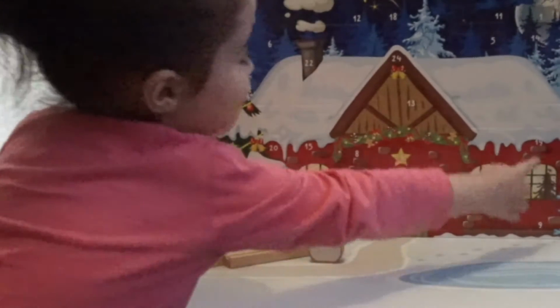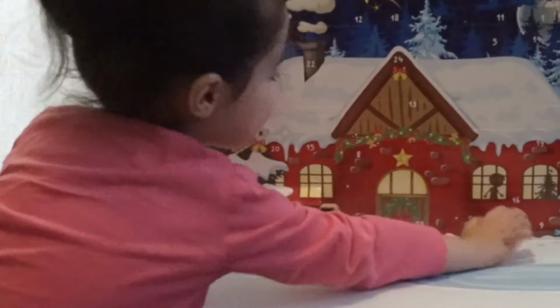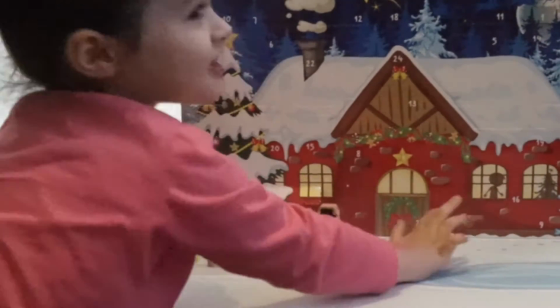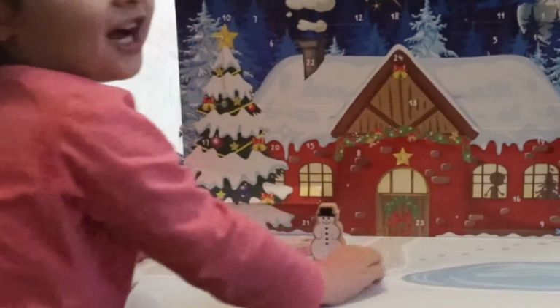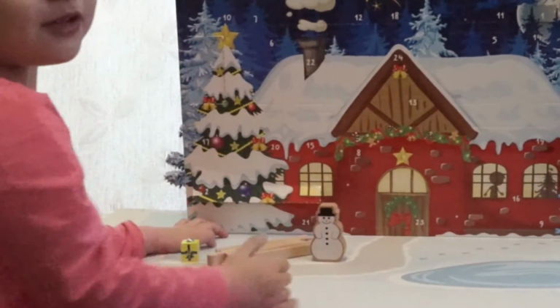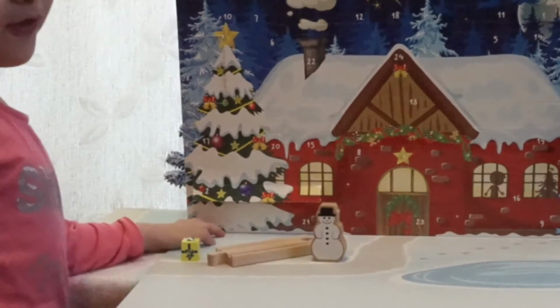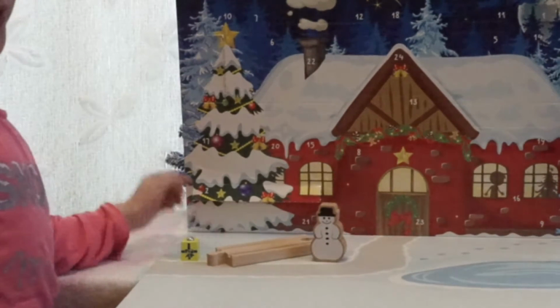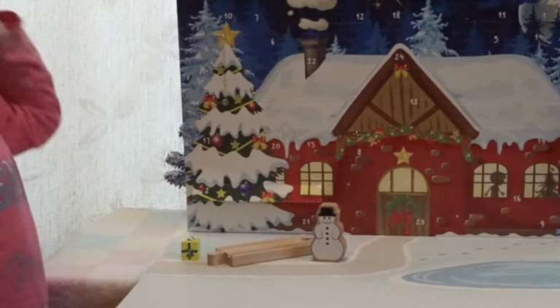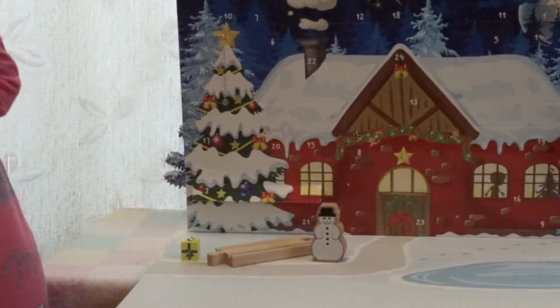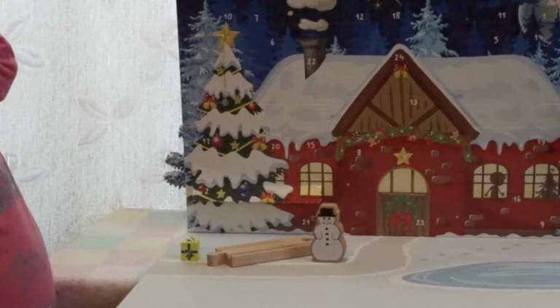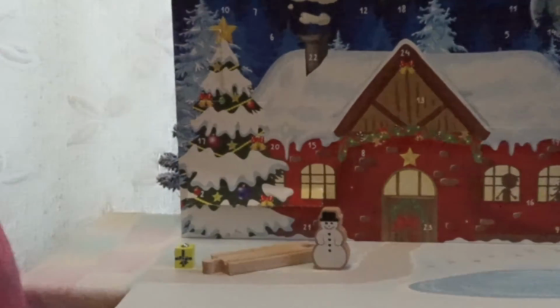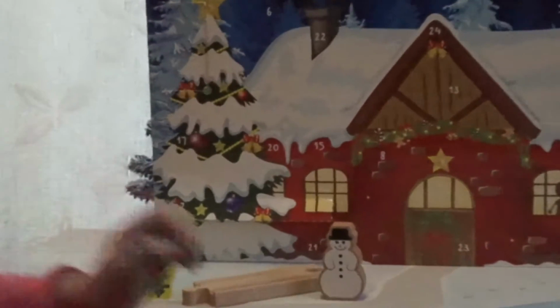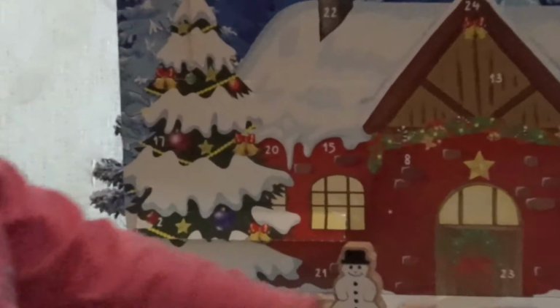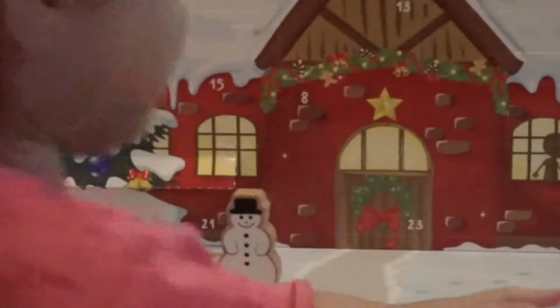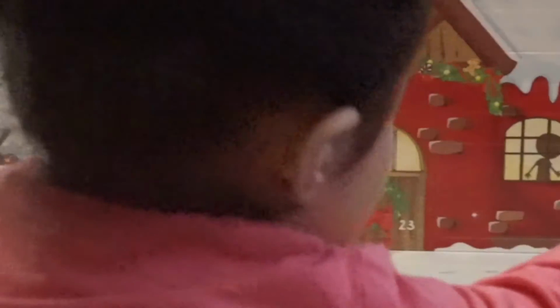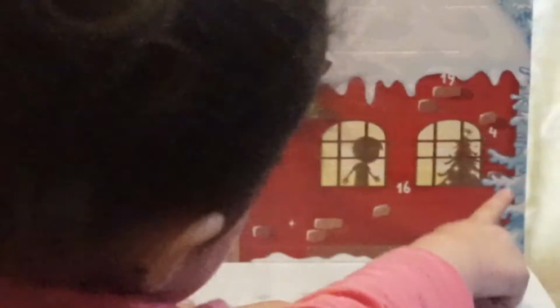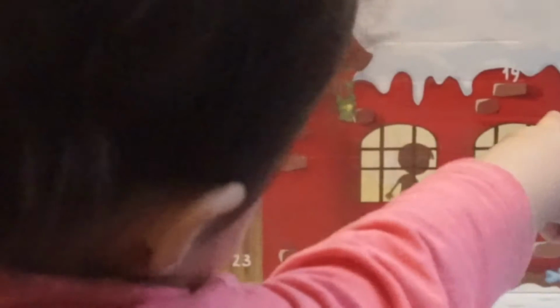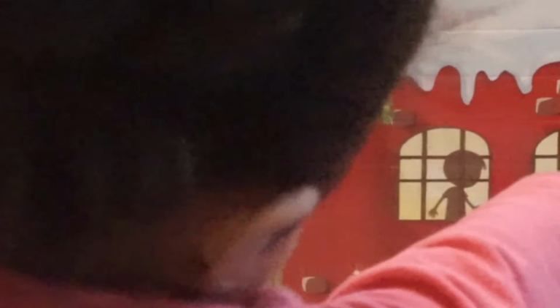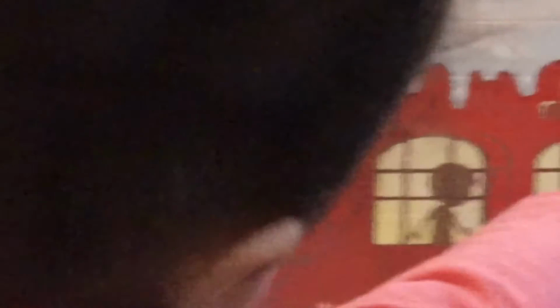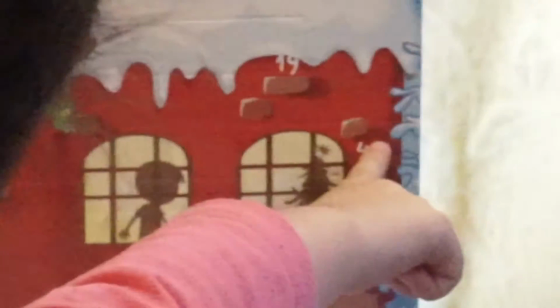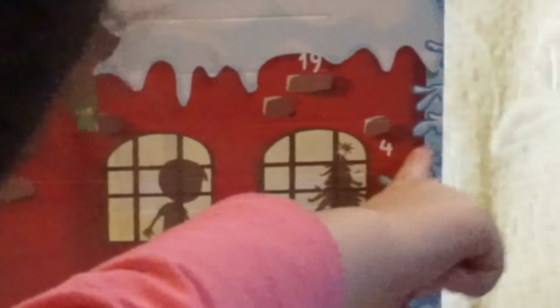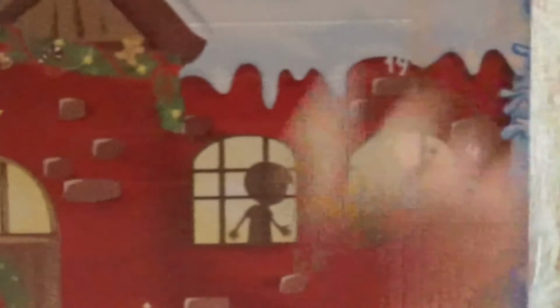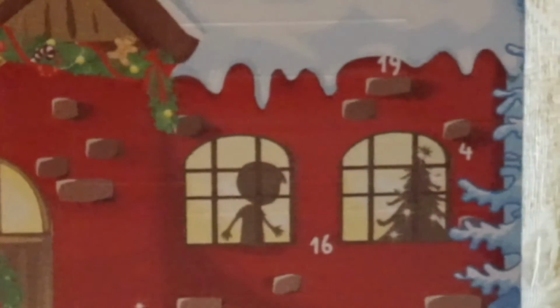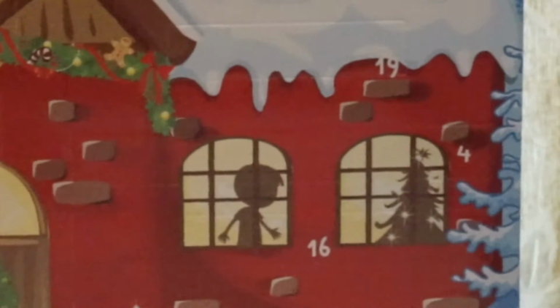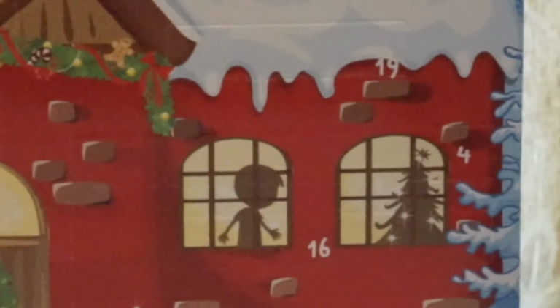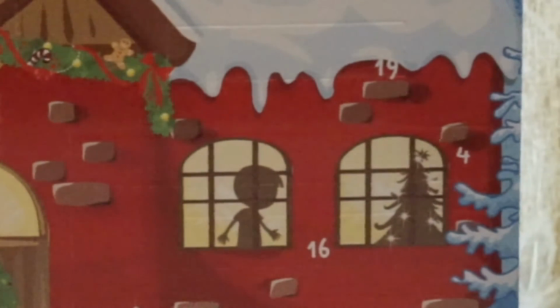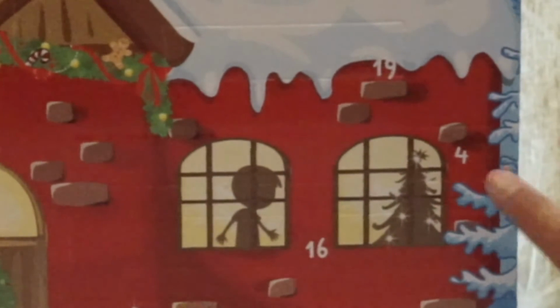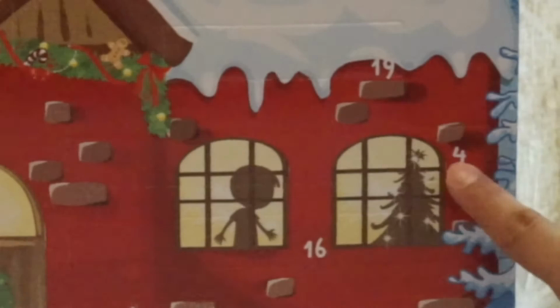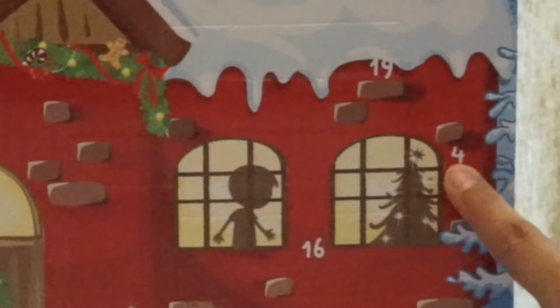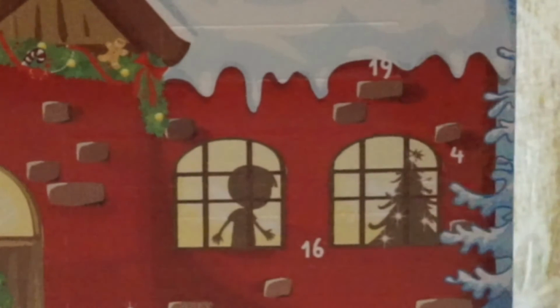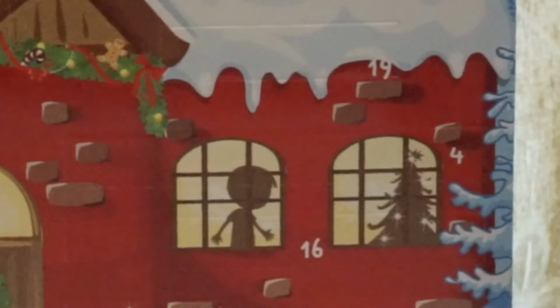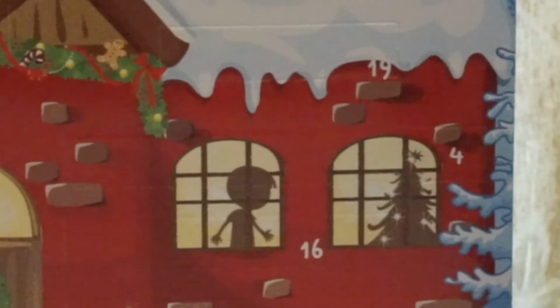Found it! Found number 4. Did you find number 4? Where is it? Show me where is number 4. It's here. She found door number 4 right here, so we're going to open it now.